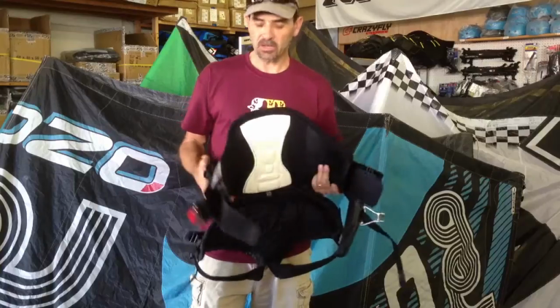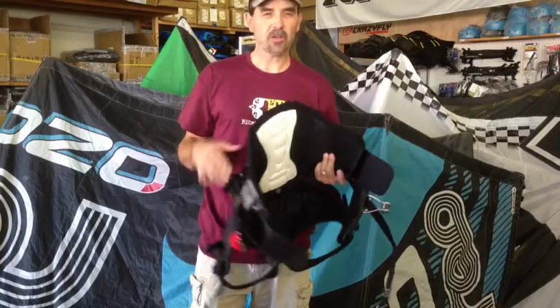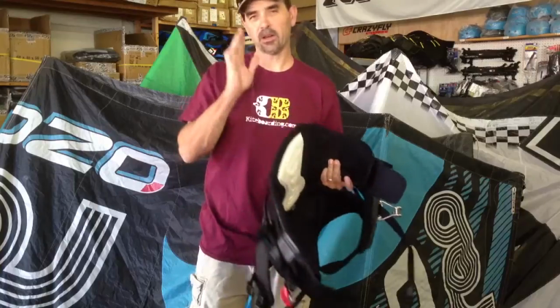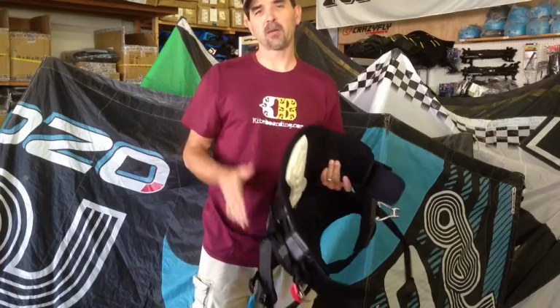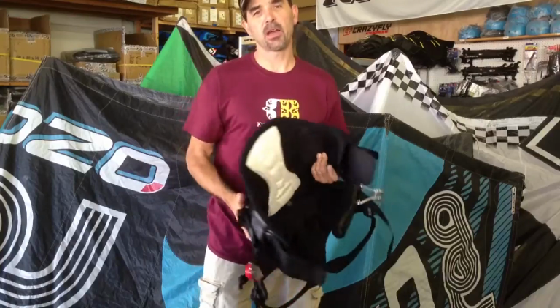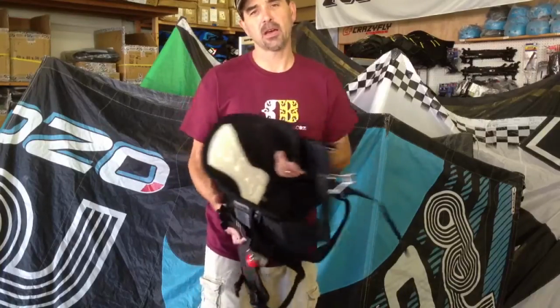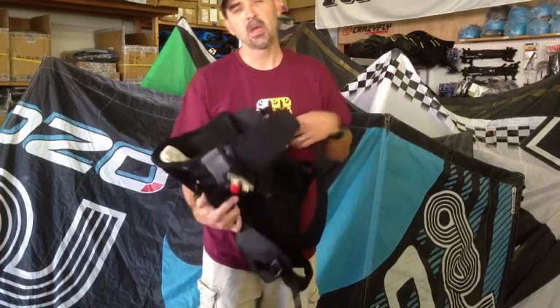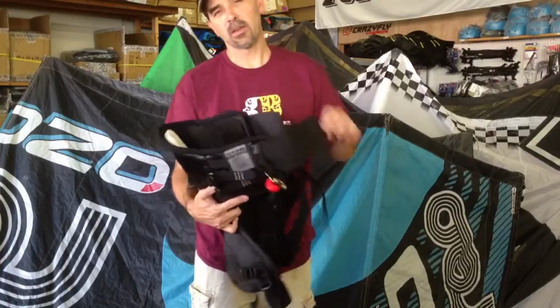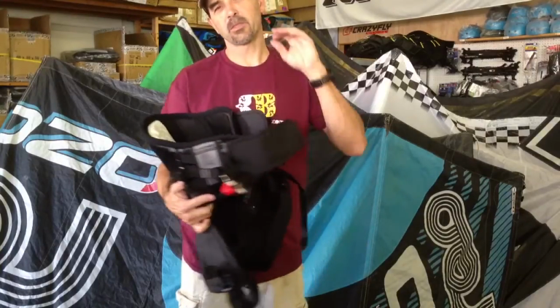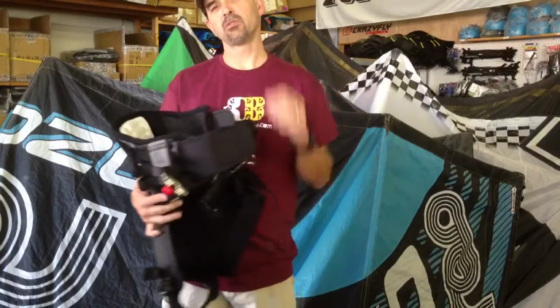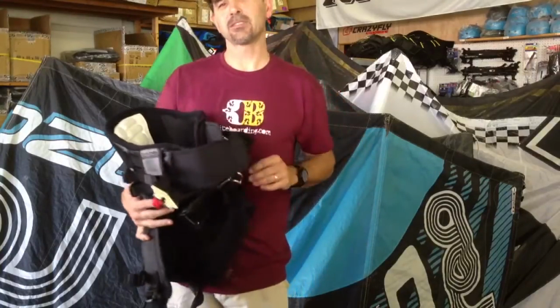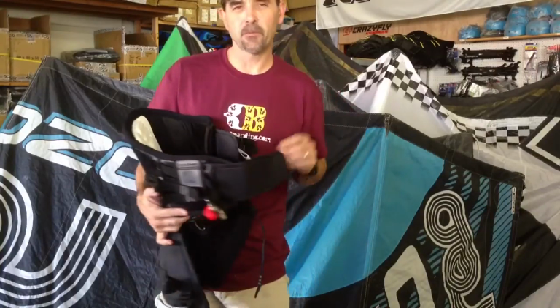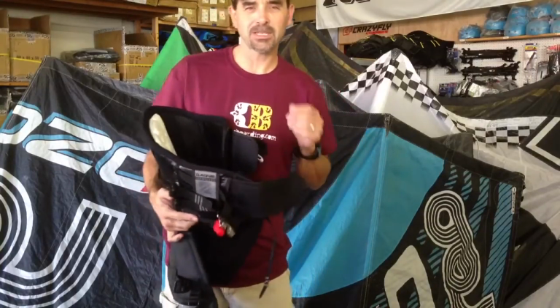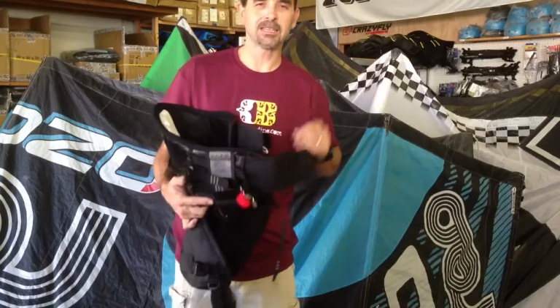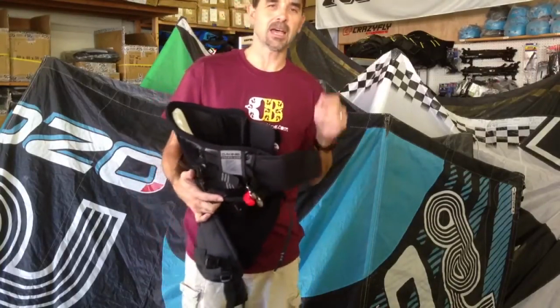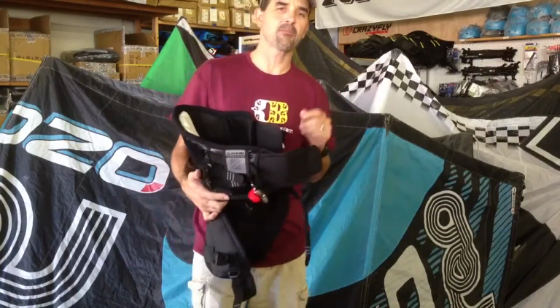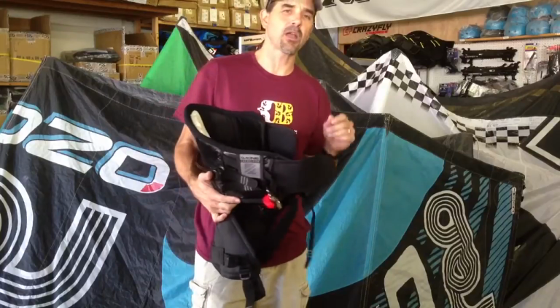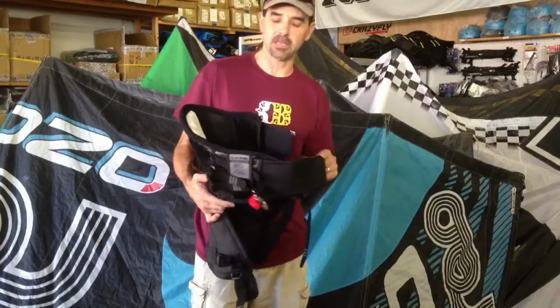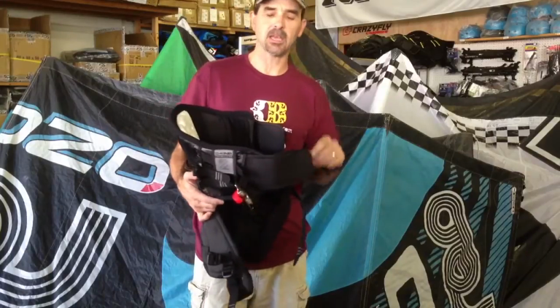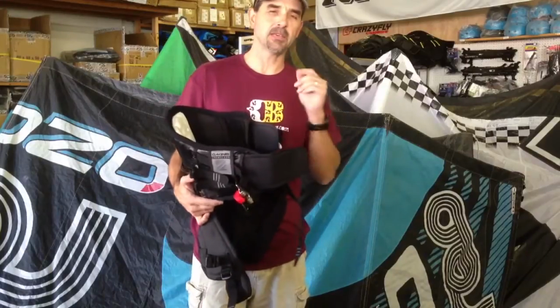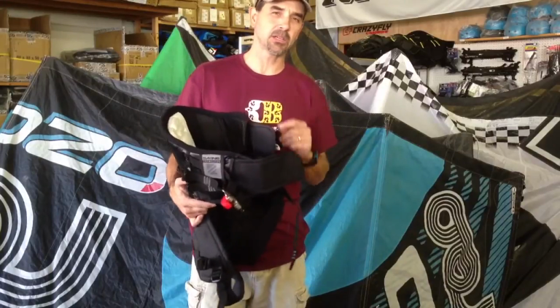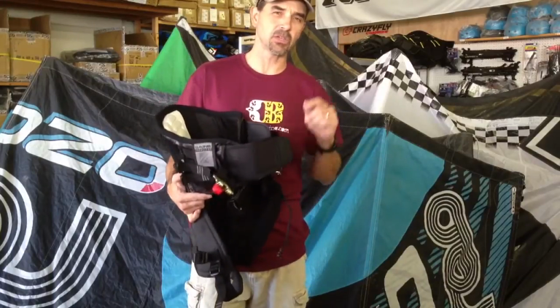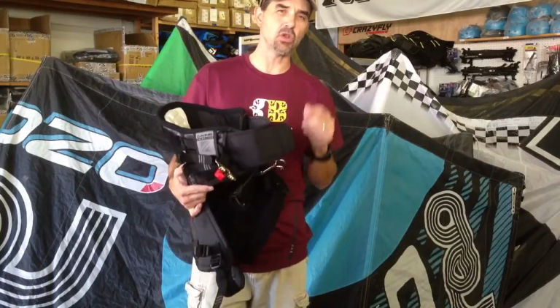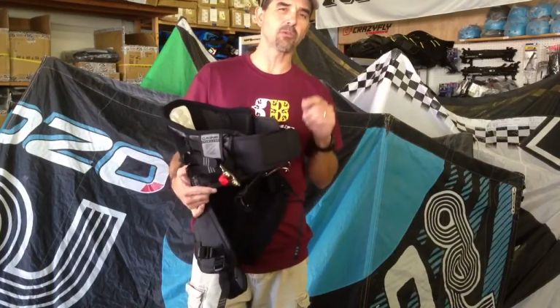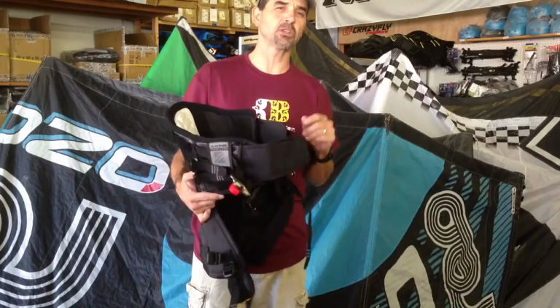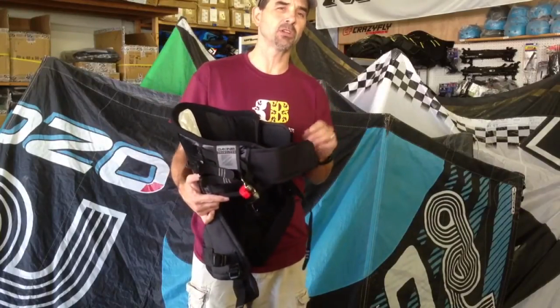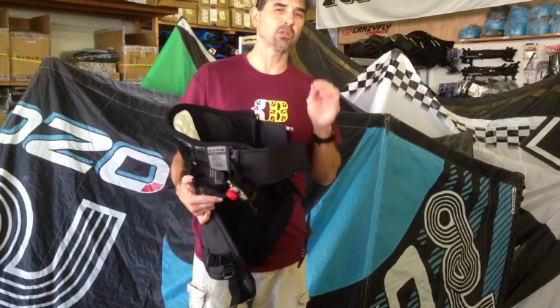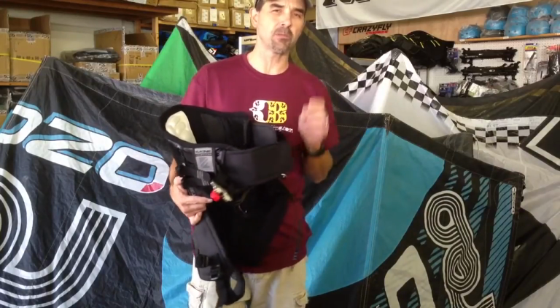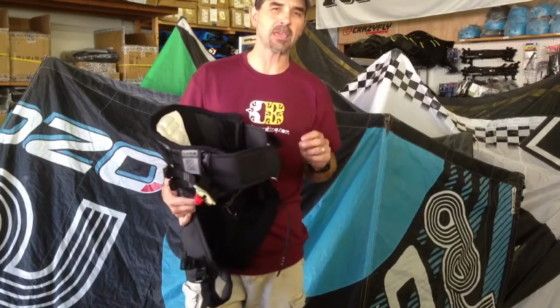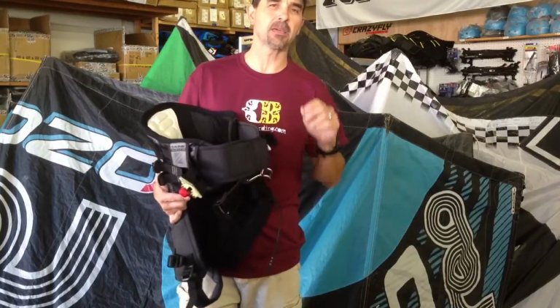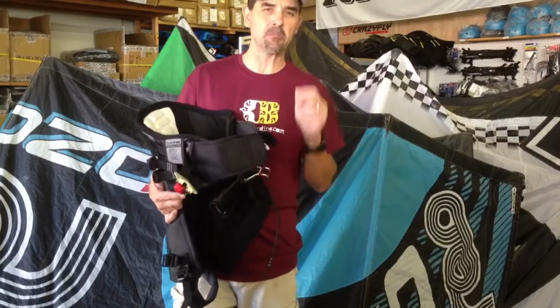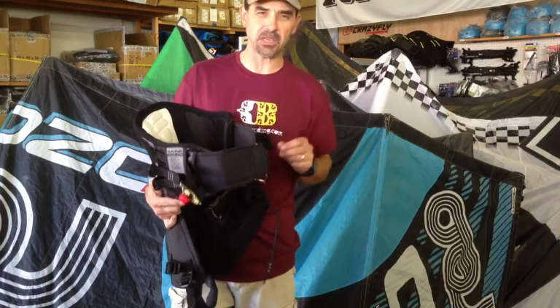Hey, Jeff Howard here at Kiteboarding.com. We've got some of the 2014 DeKind product in, and this here is a new one for this year — a totally remade Chameleon.